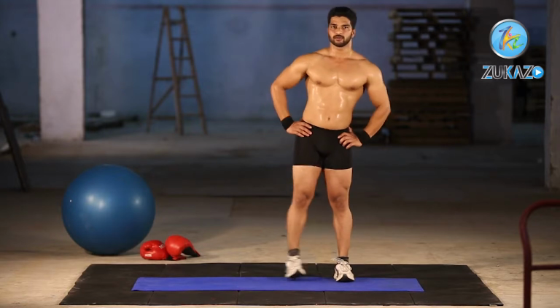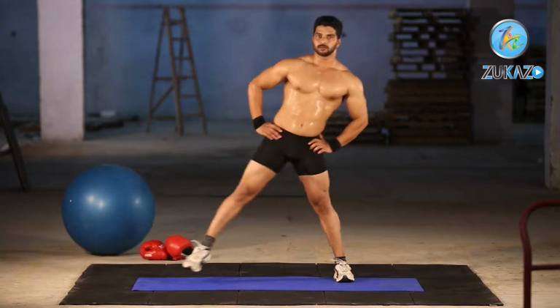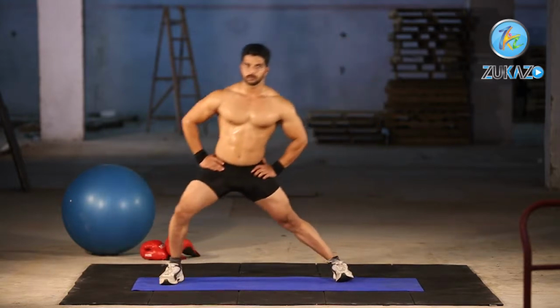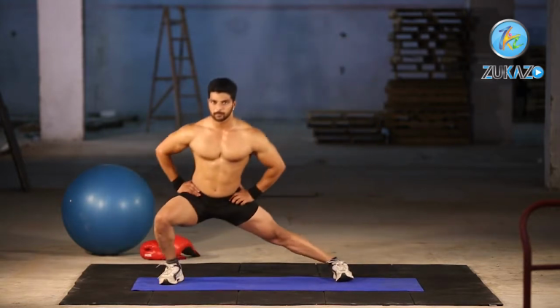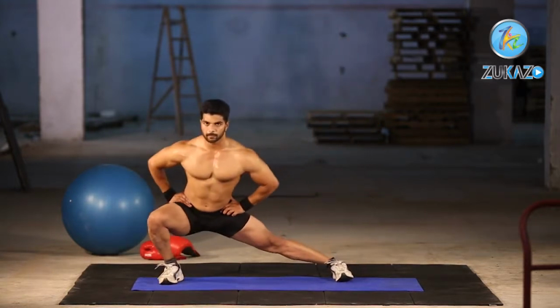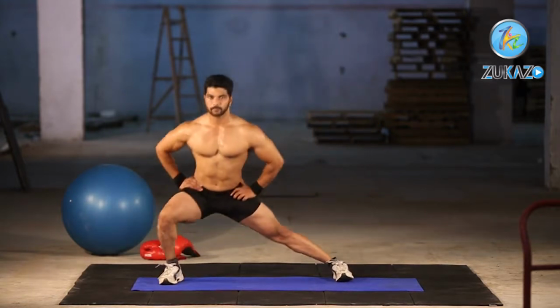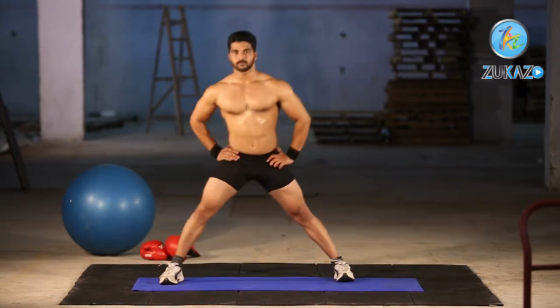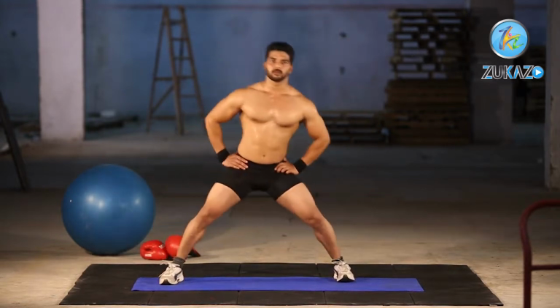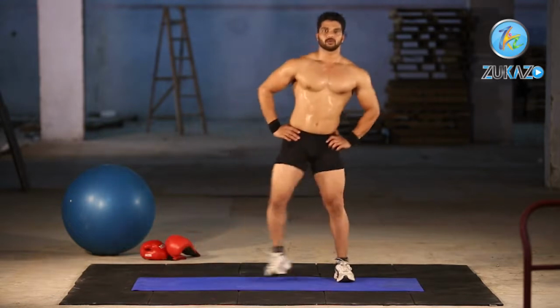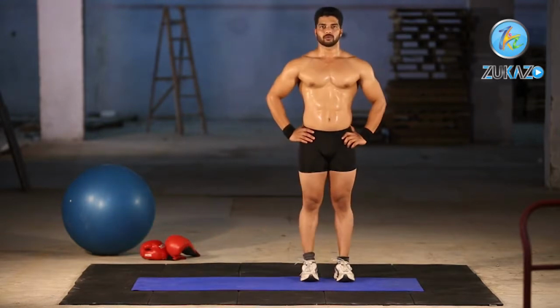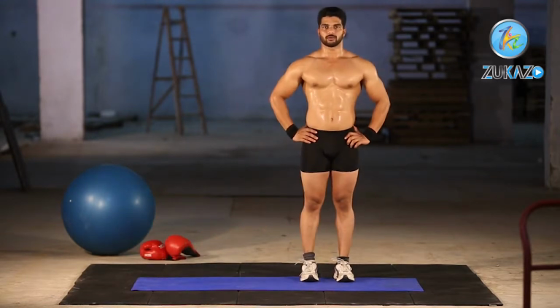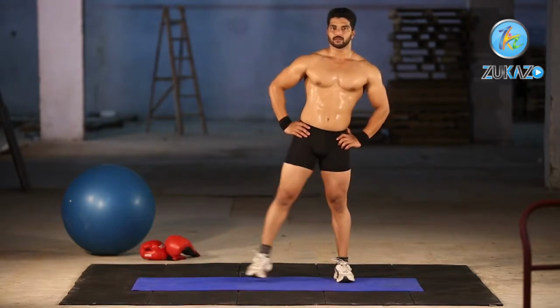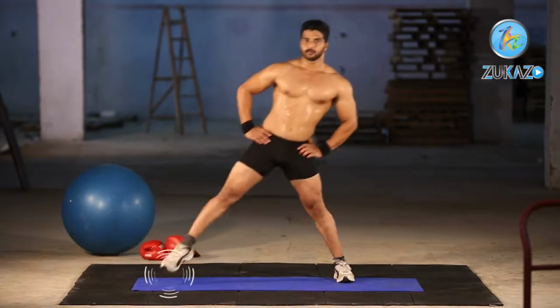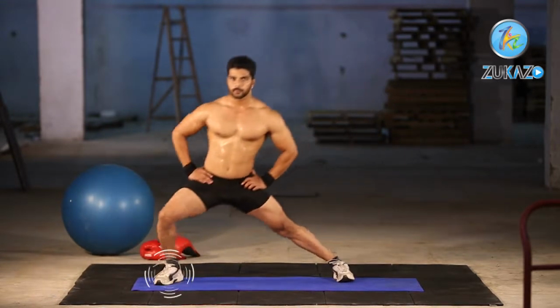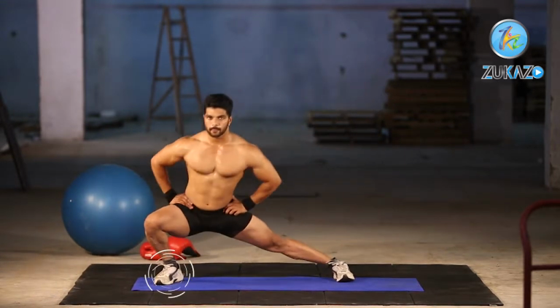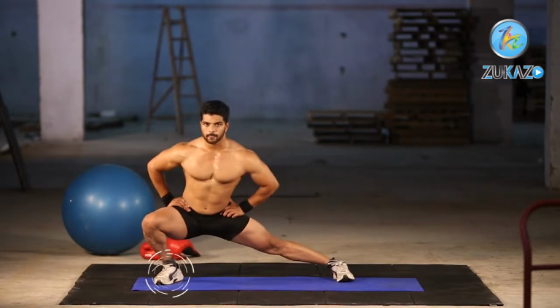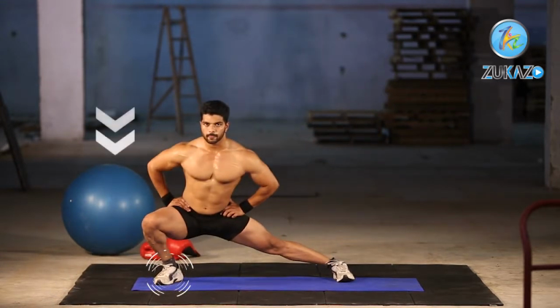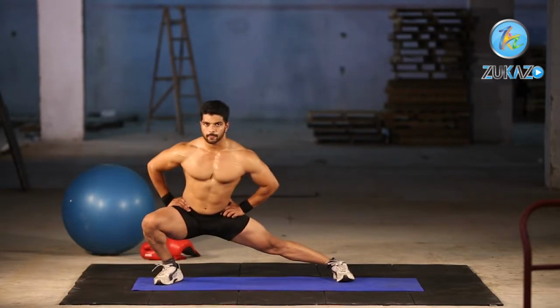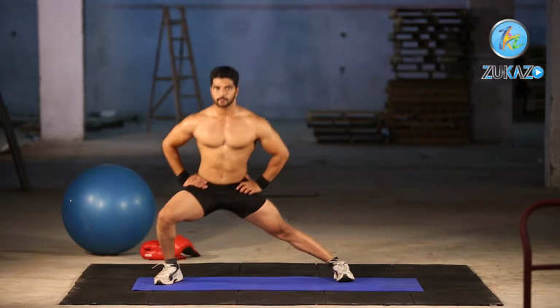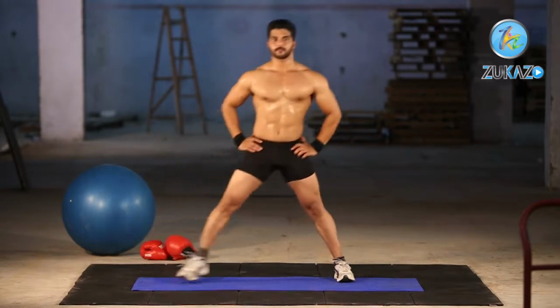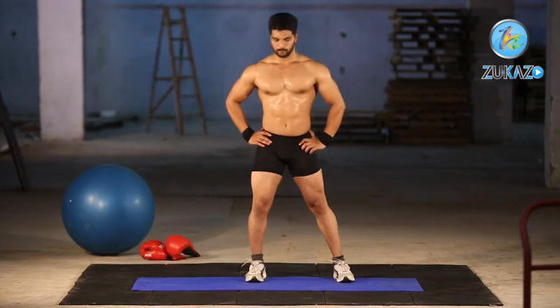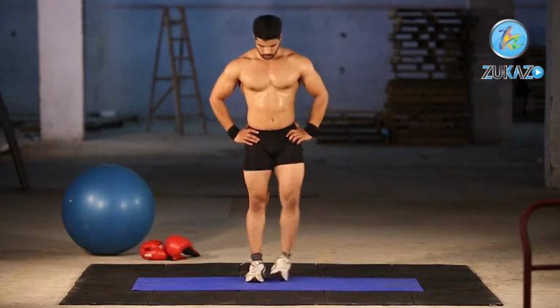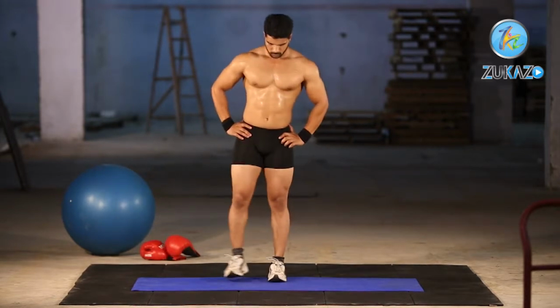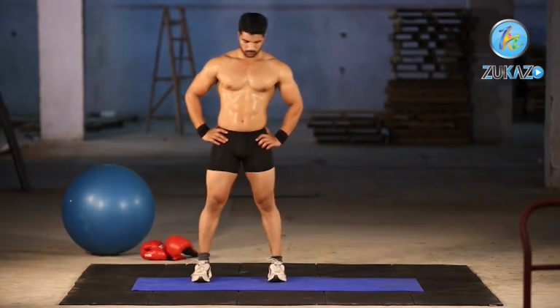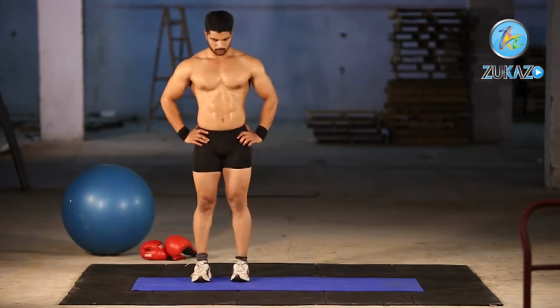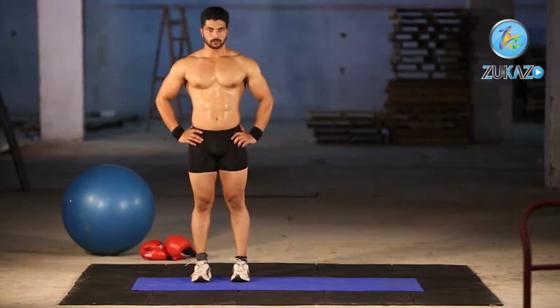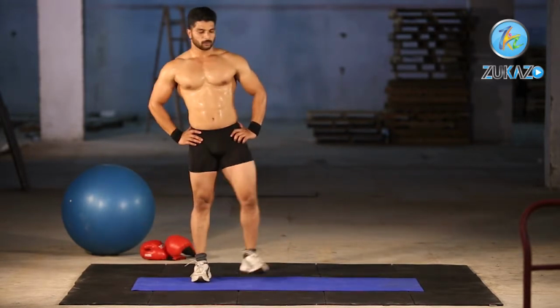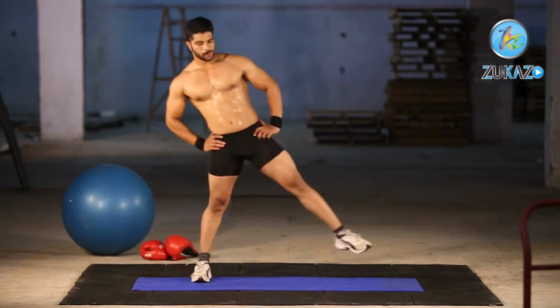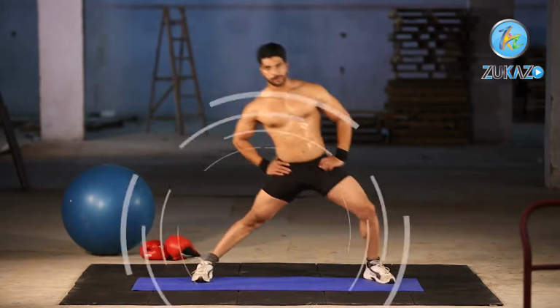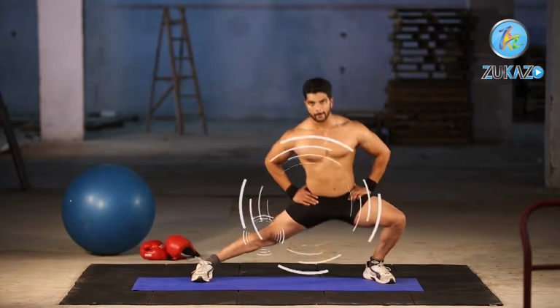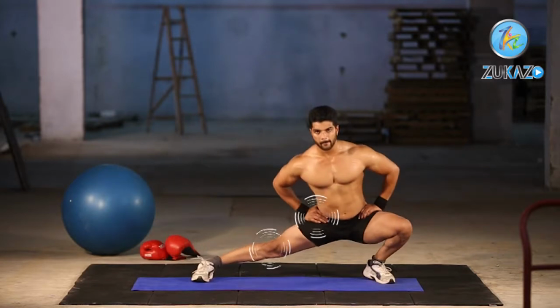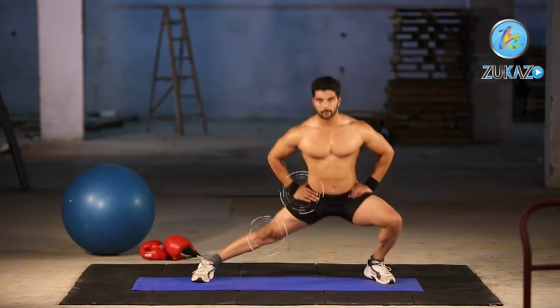Staying low, take a slow lateral step to the right. Keep your toes pointed towards the side and stay low. Extend the left knee, driving your weight to the right, and flex your knee and hip into a side lunge.